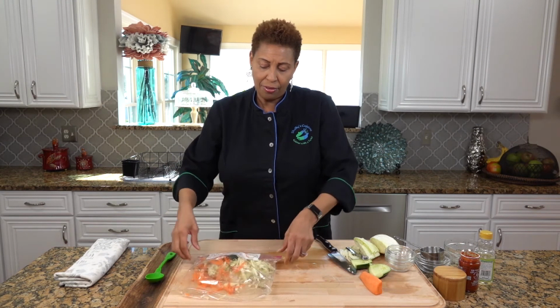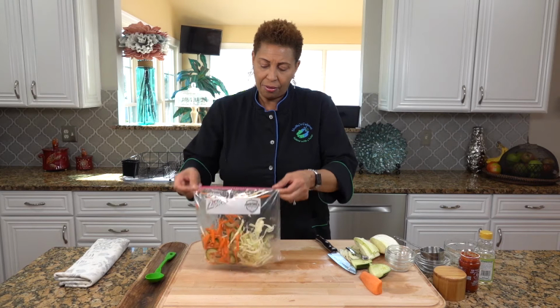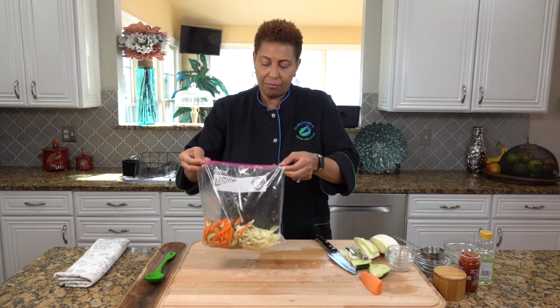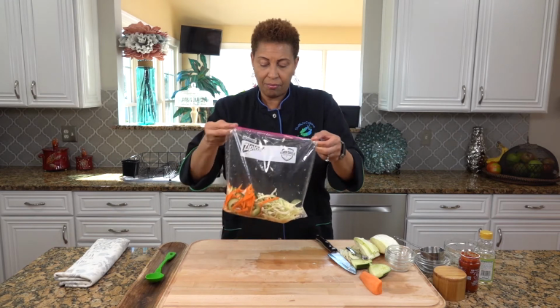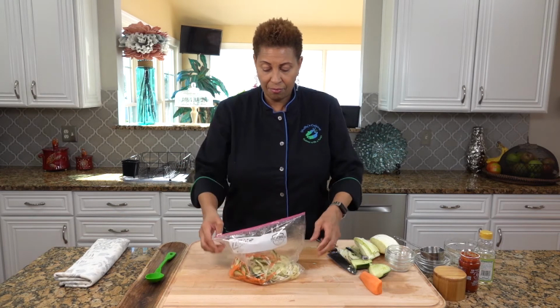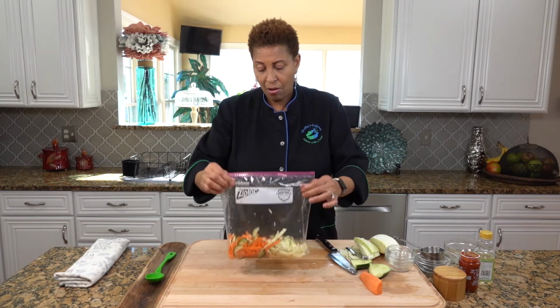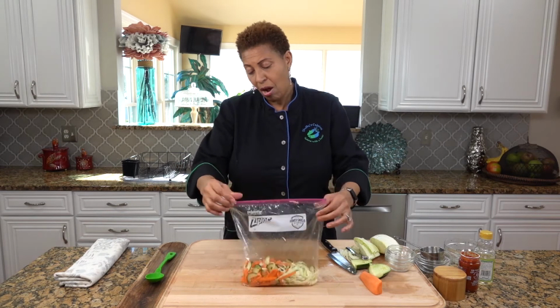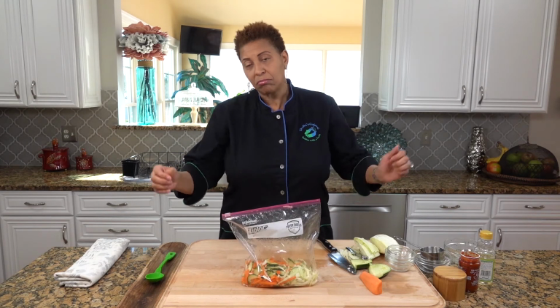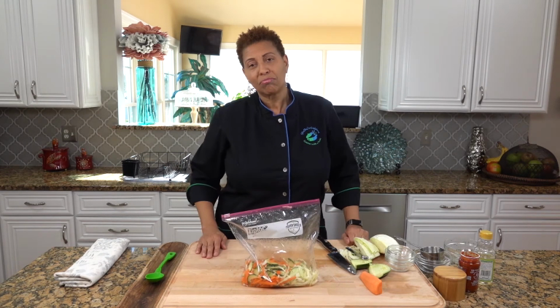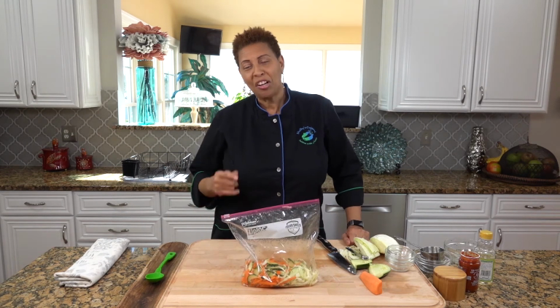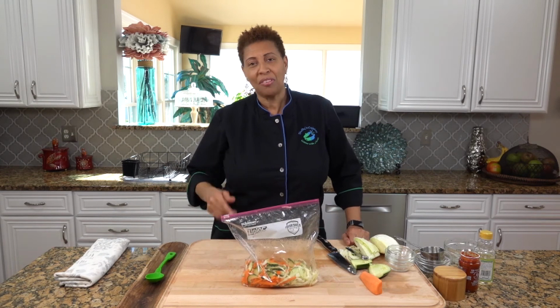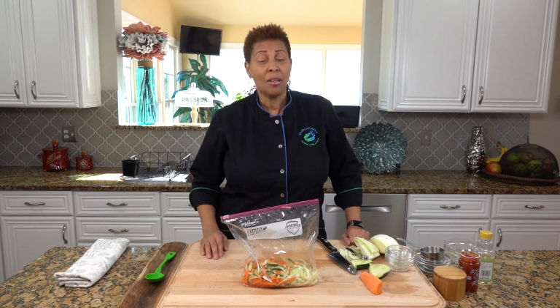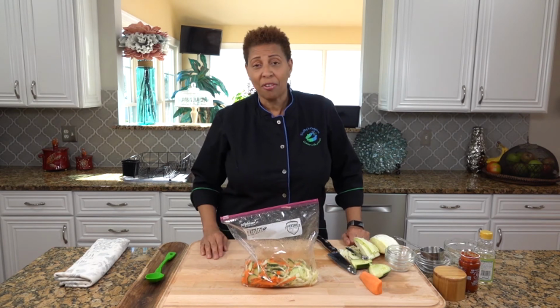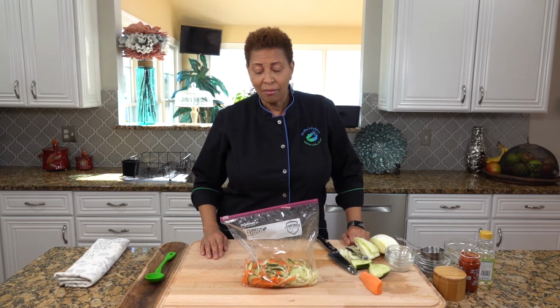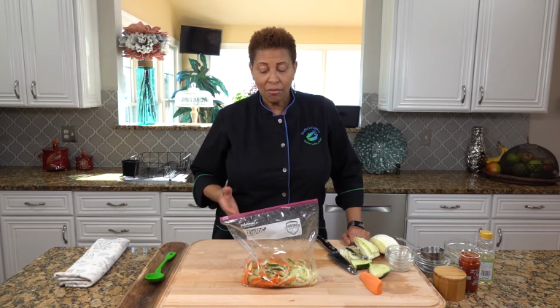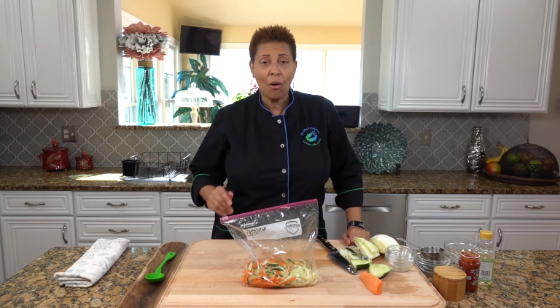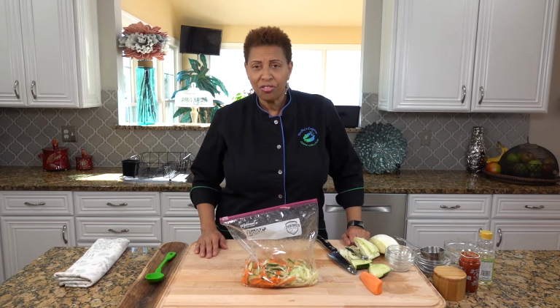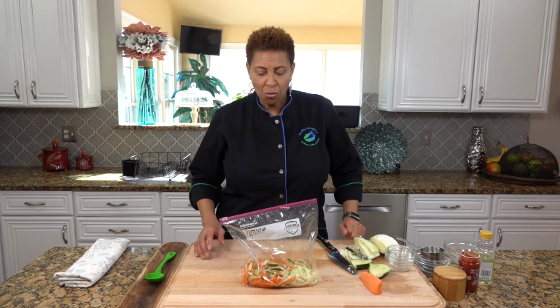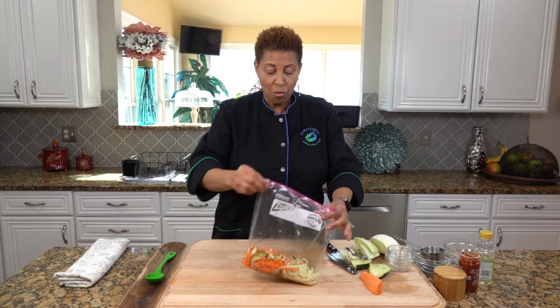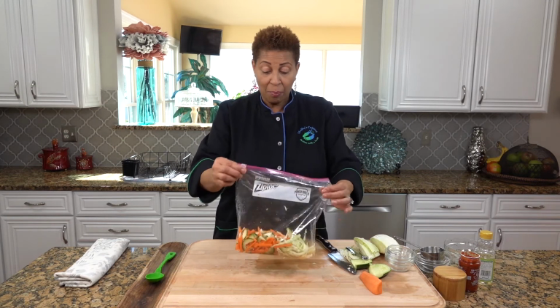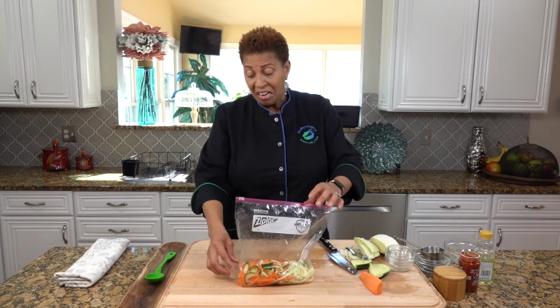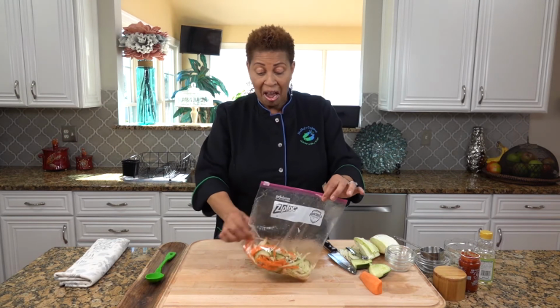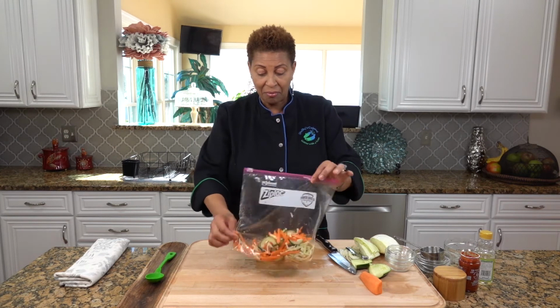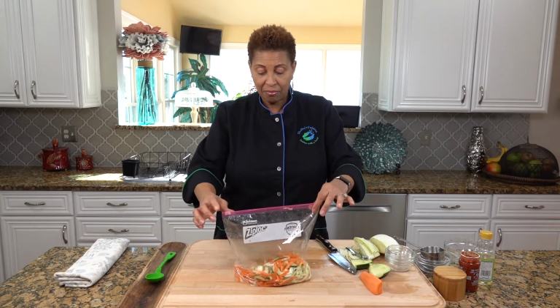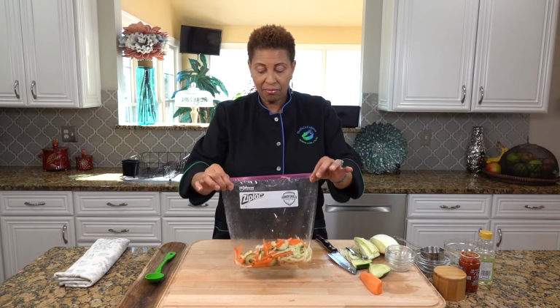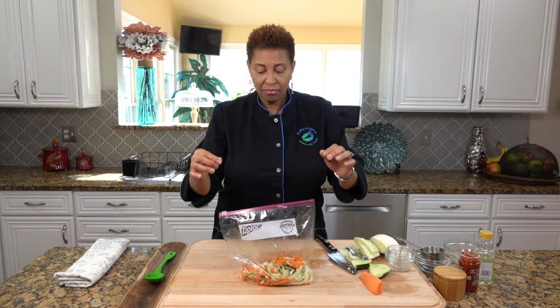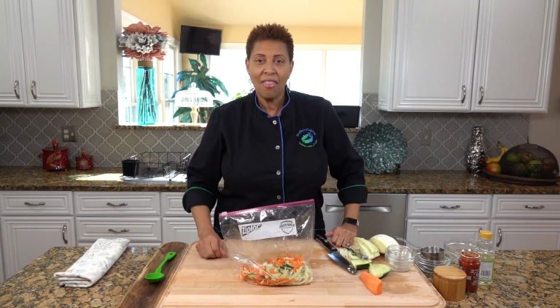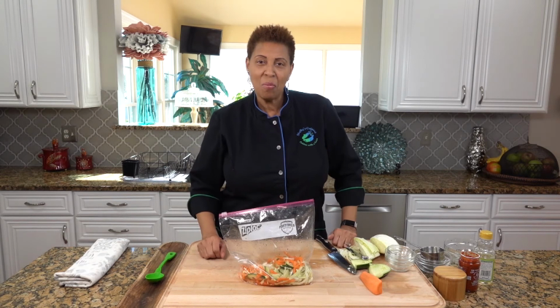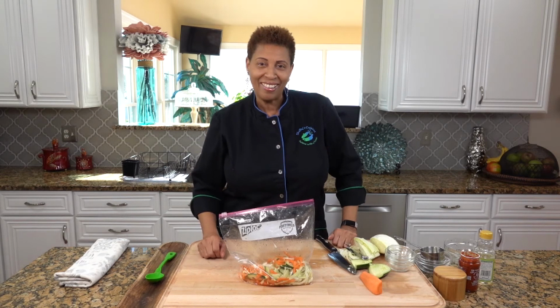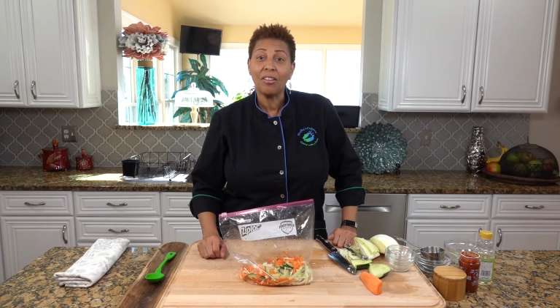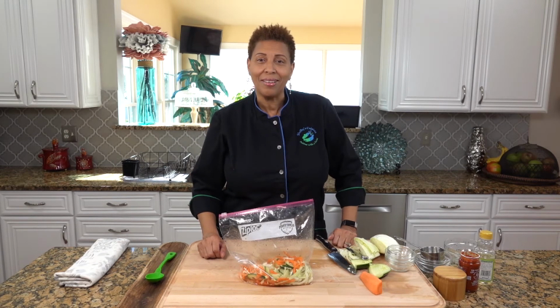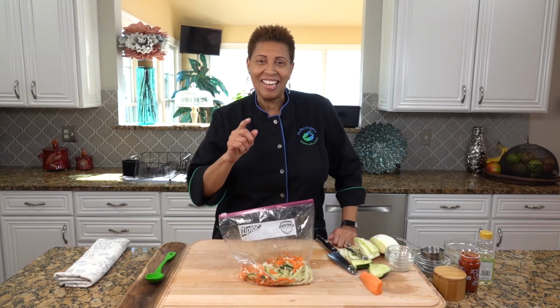We're going to put this in the refrigerator for an hour or so, so that the pickling can happen. And then we'll be back when it's ready to taste.